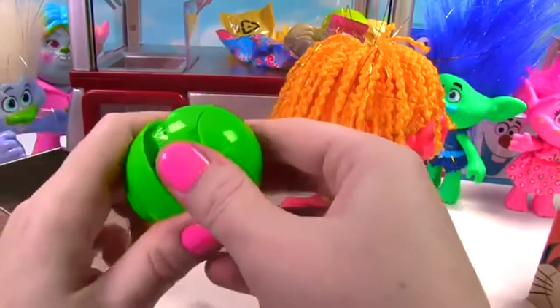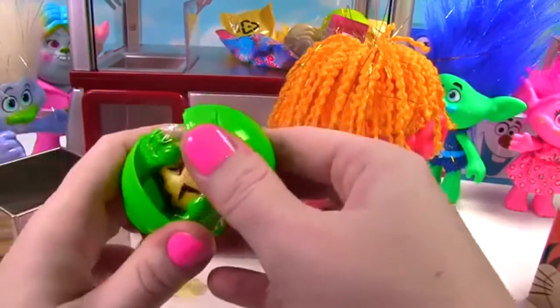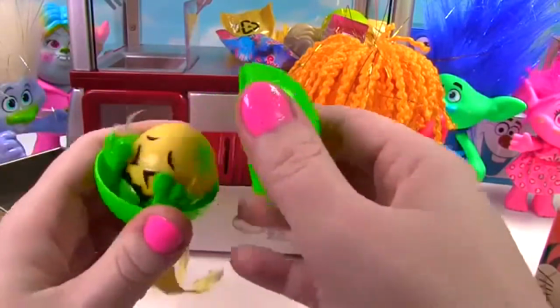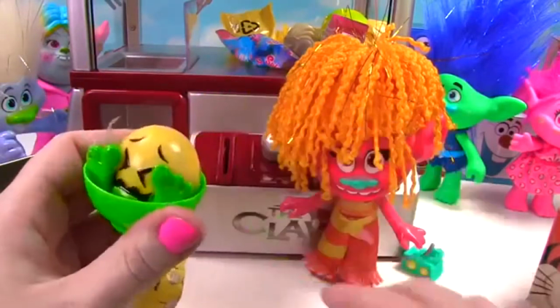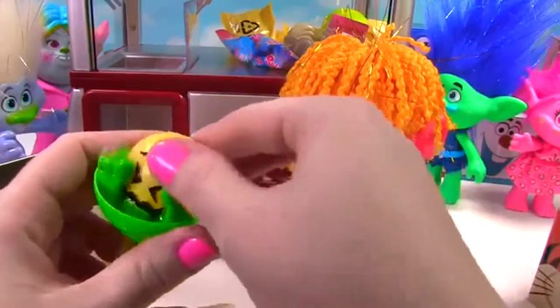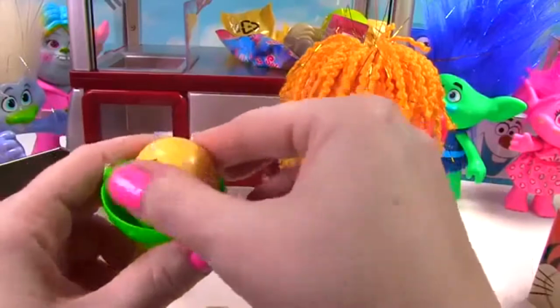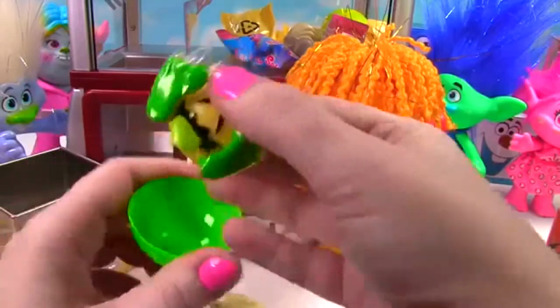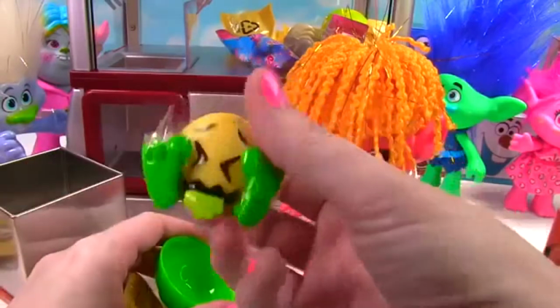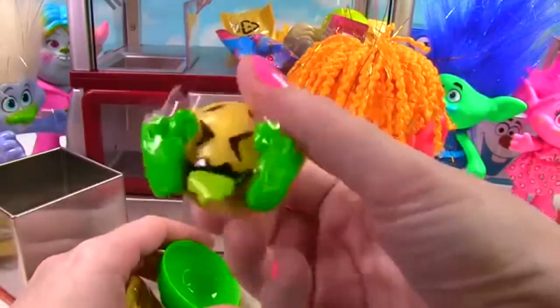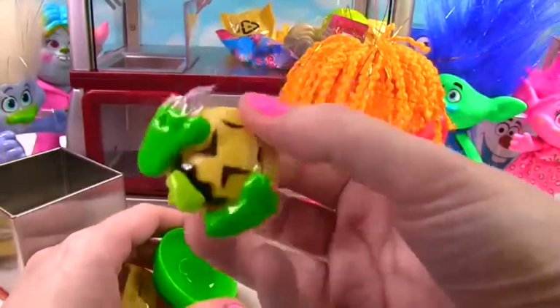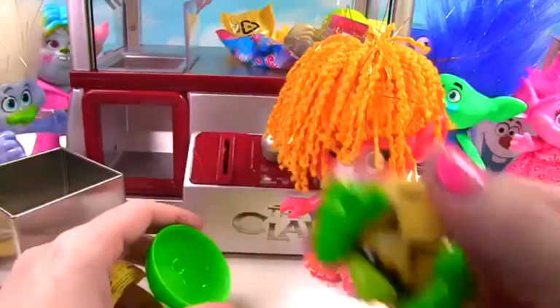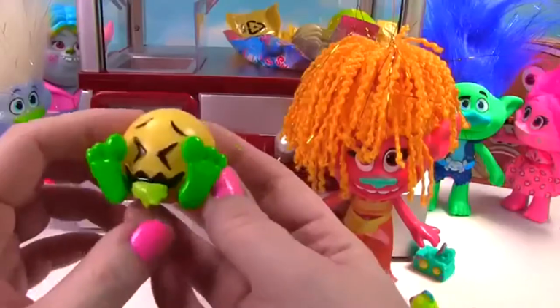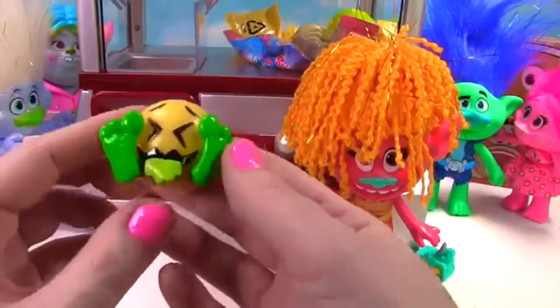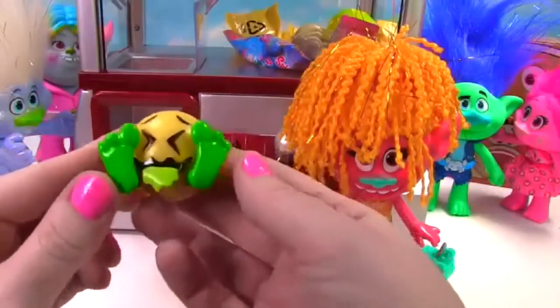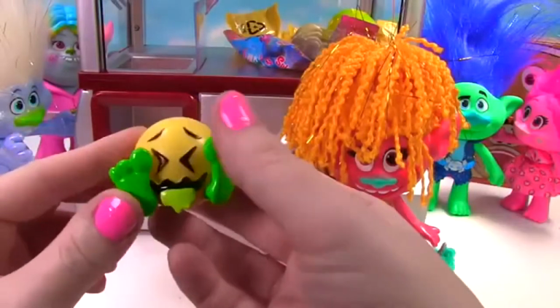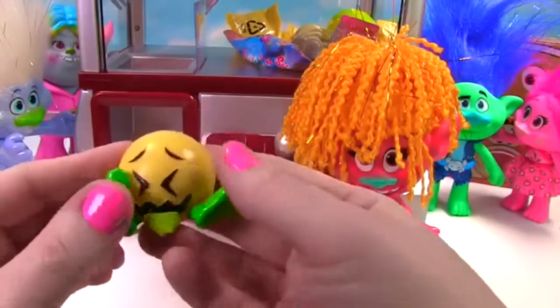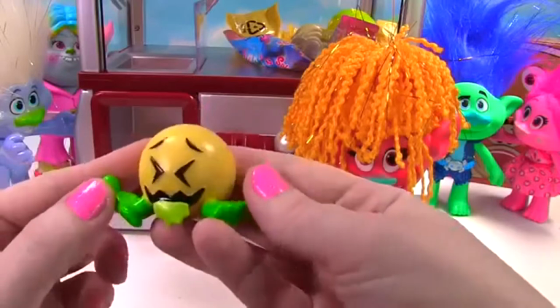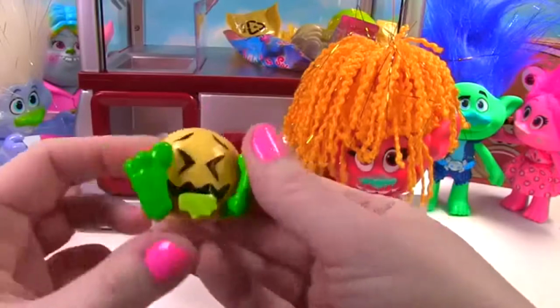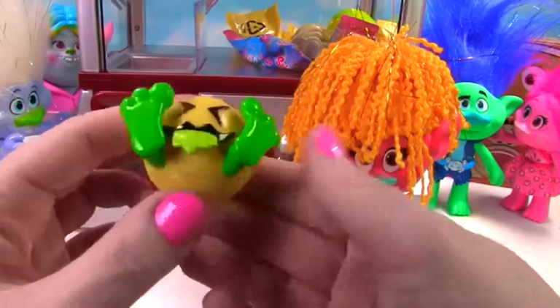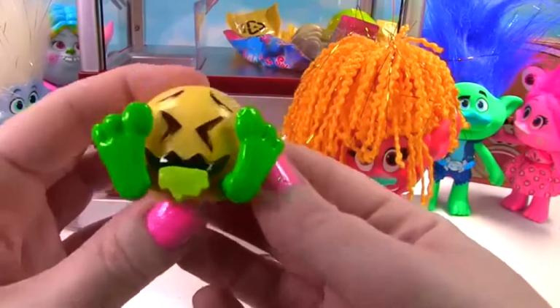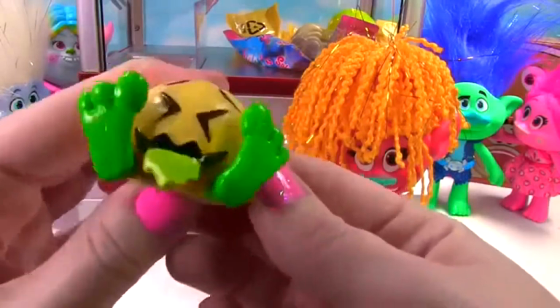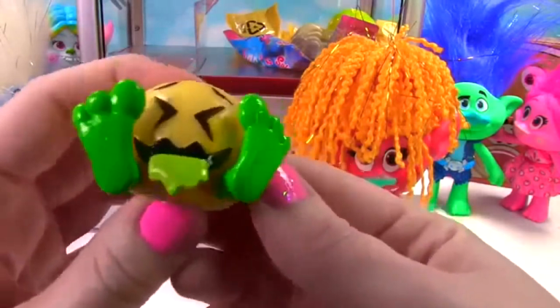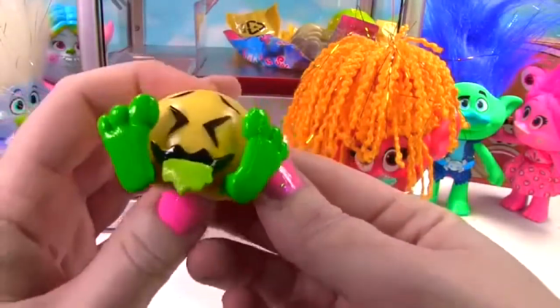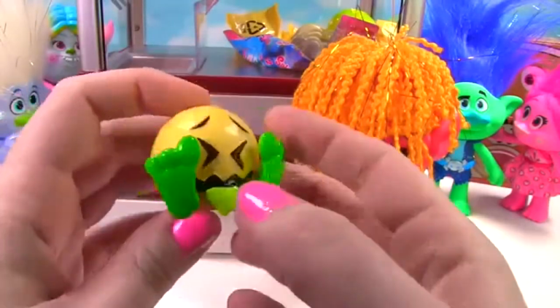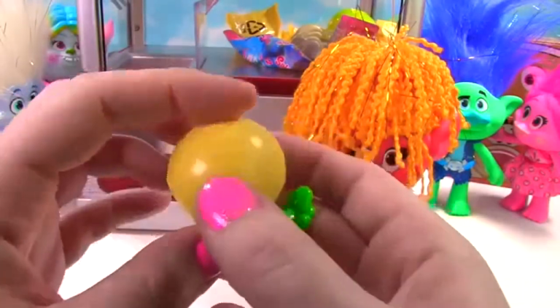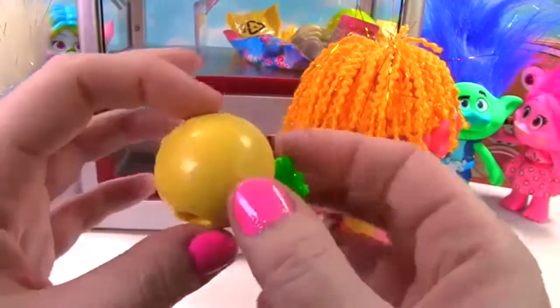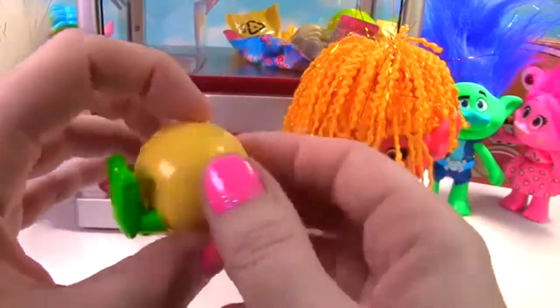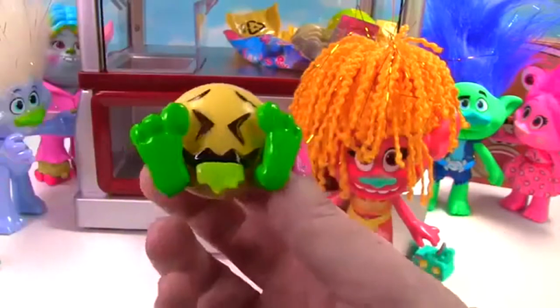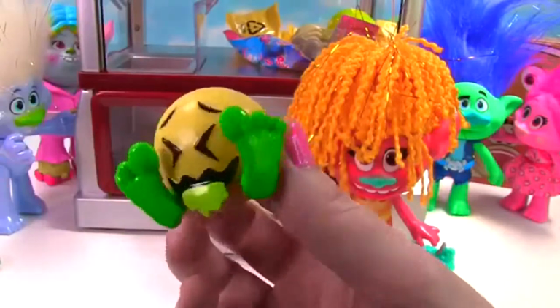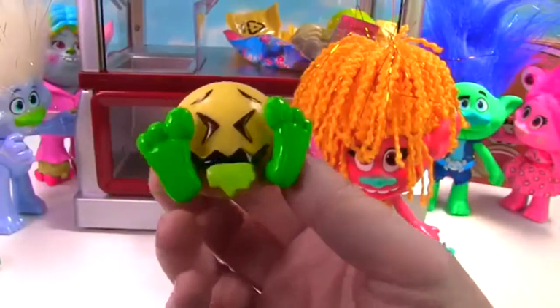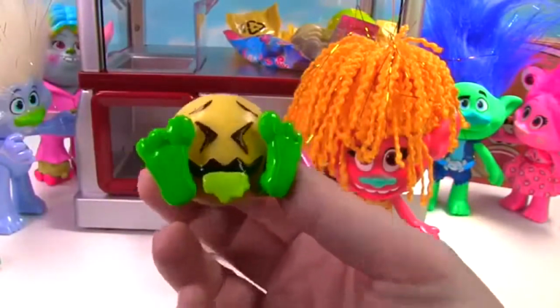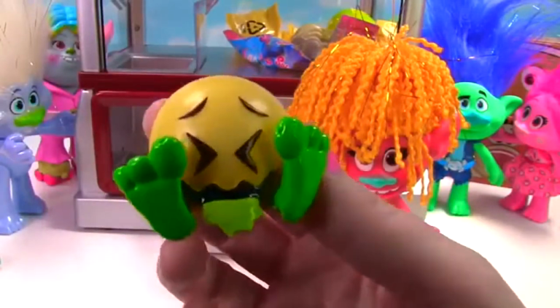Who's inside? Whoa! Look at this one. He has big green feet and it looks like — blah blah blah — he's got a little bit of an upset stomach. Blah!